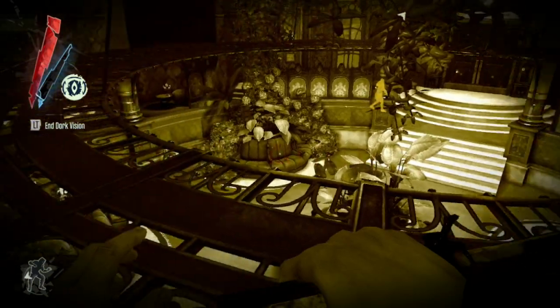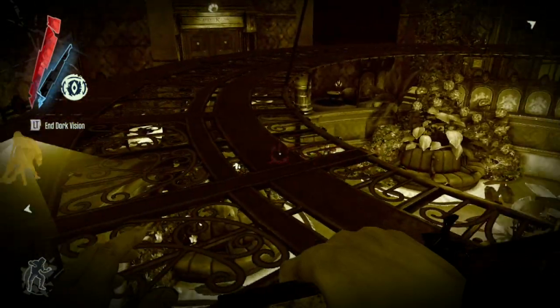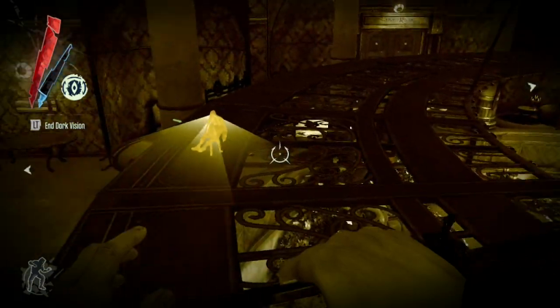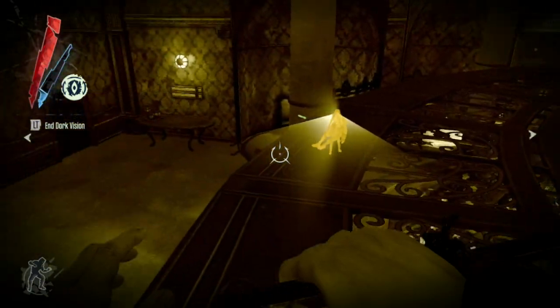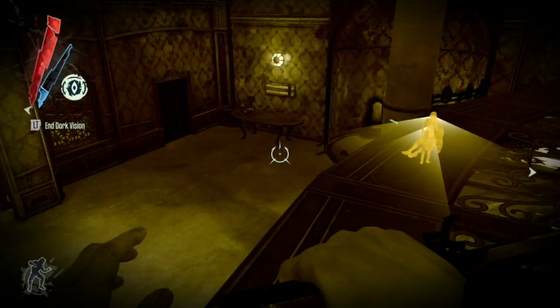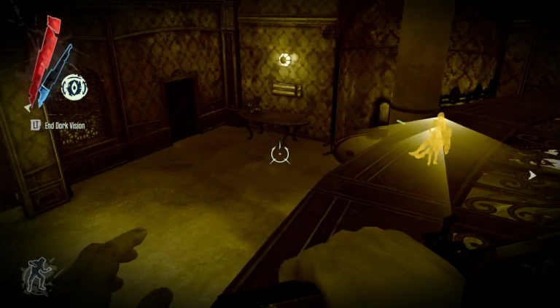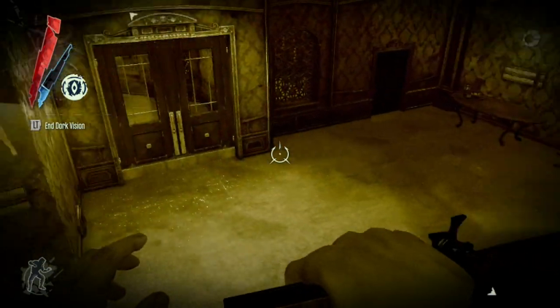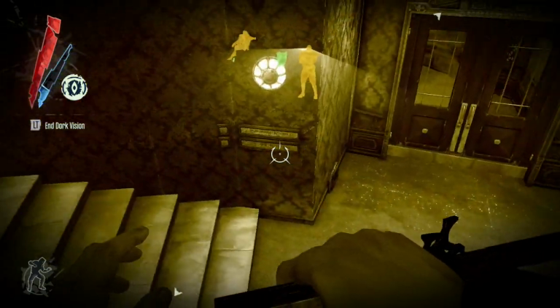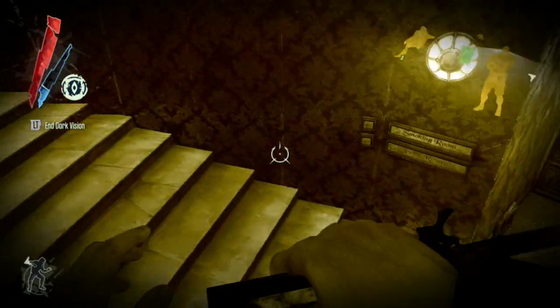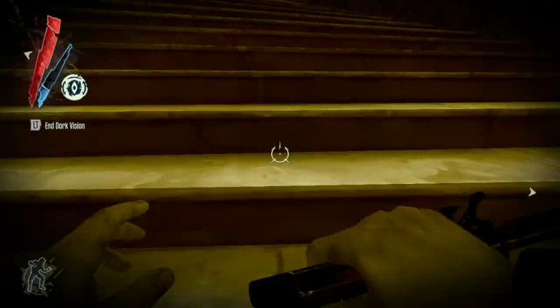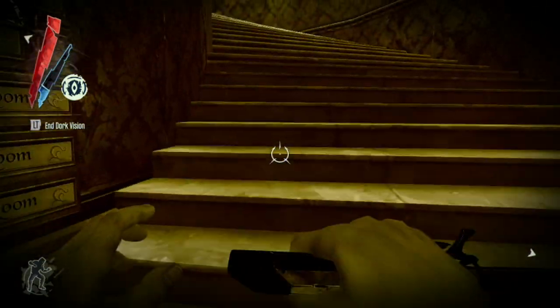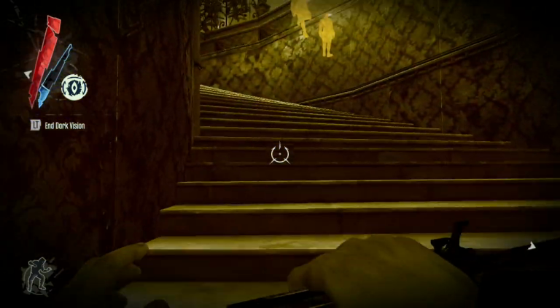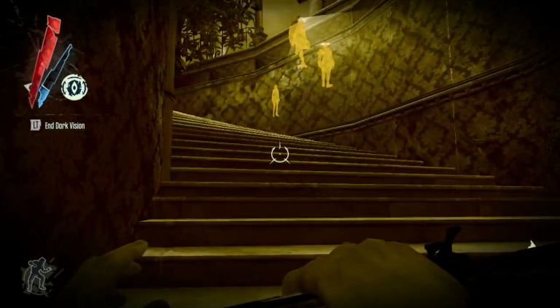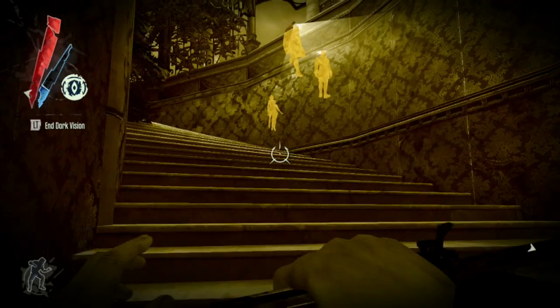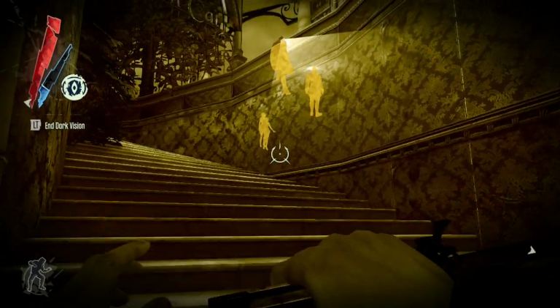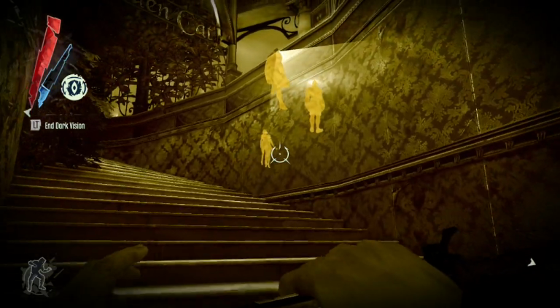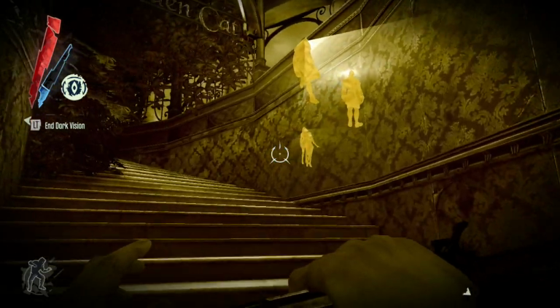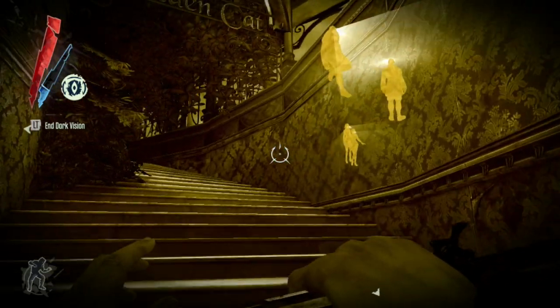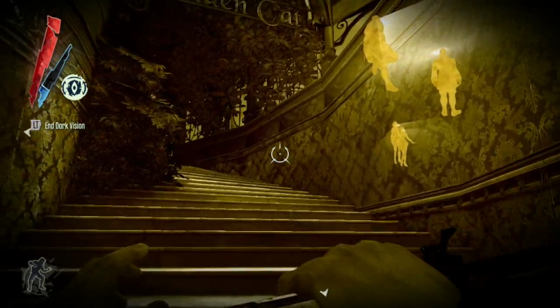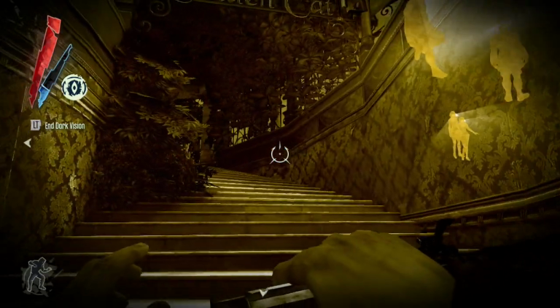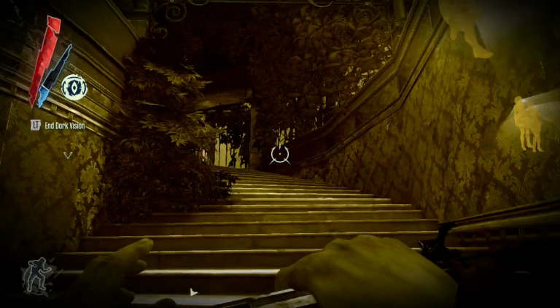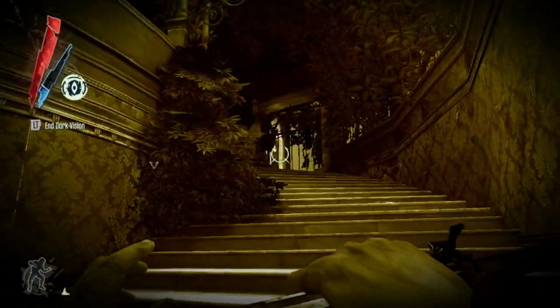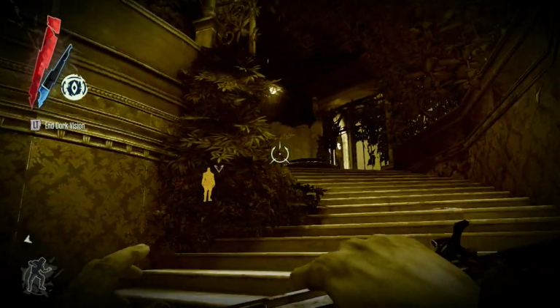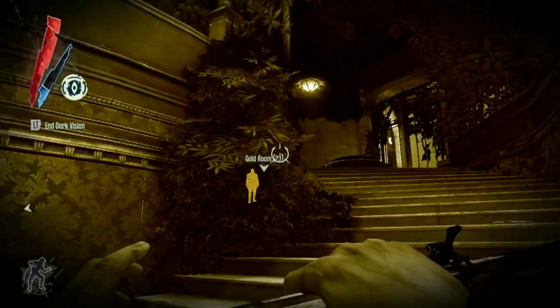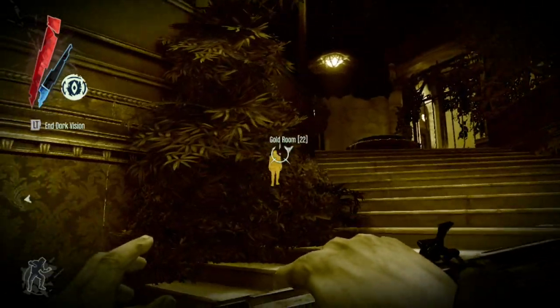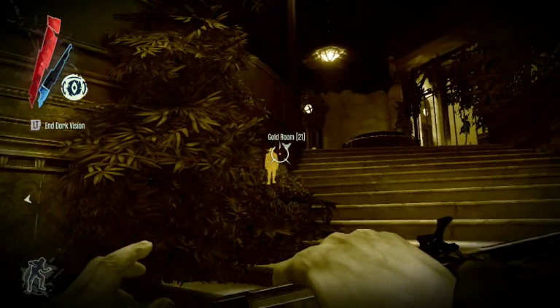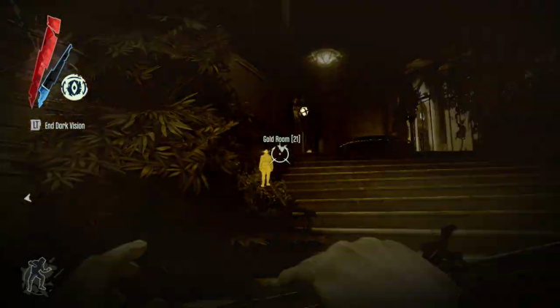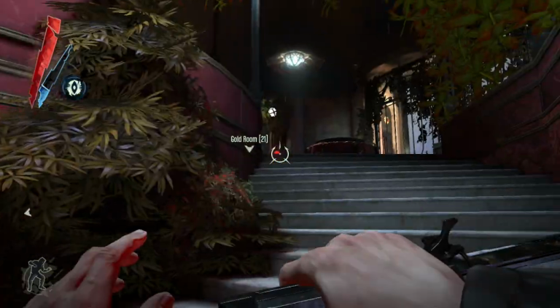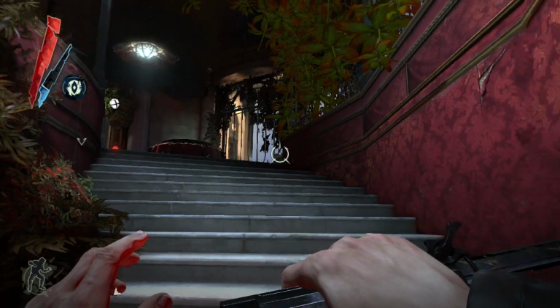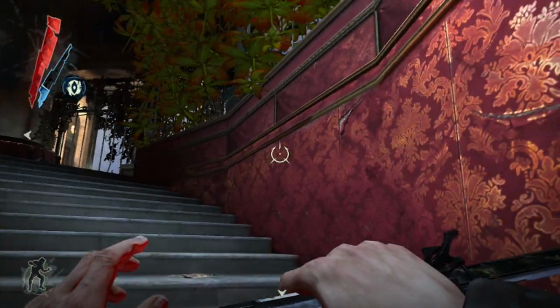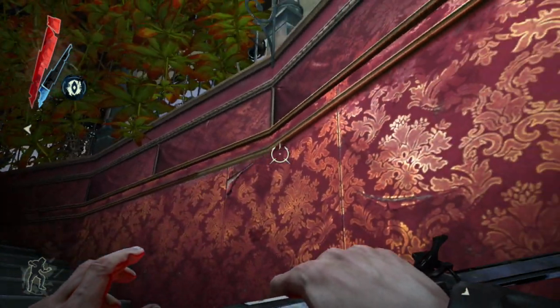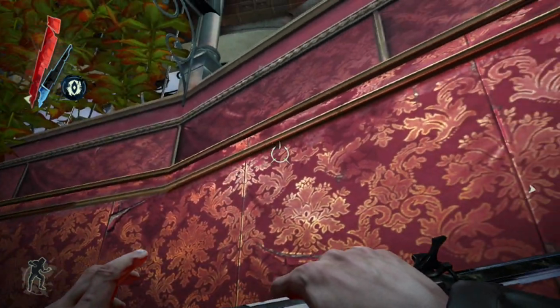Here the player is sneaking in stealth mode, using his dark vision power to see through walls and see the view cones of the guards' characters, and he's moving up on the second target.